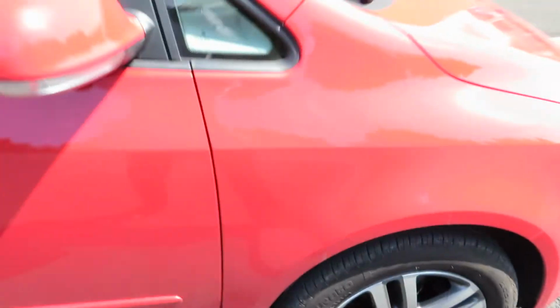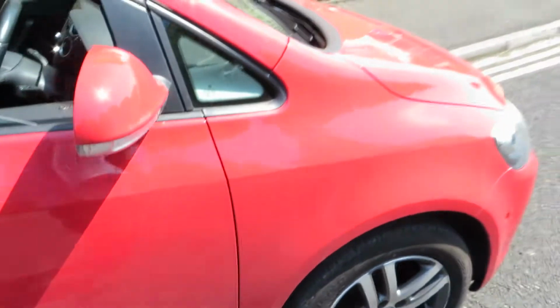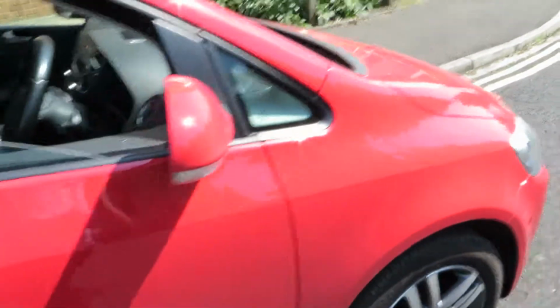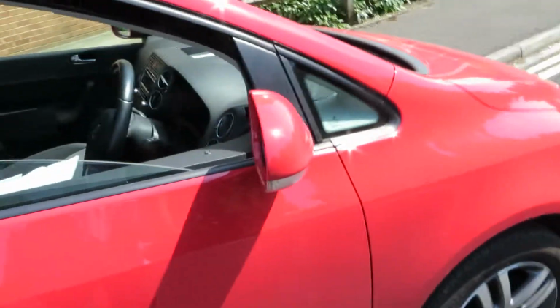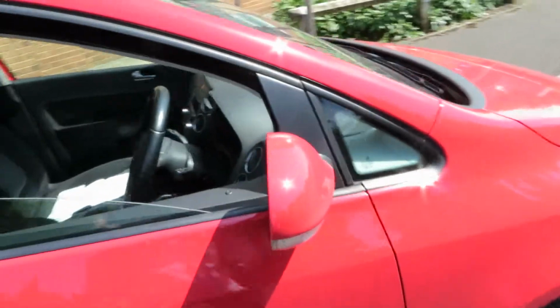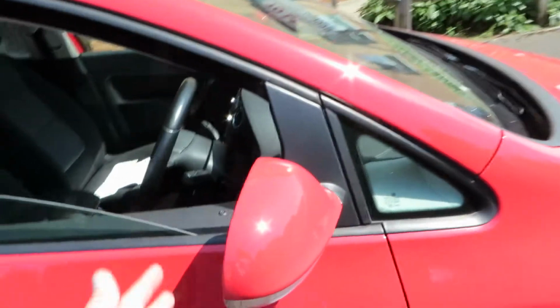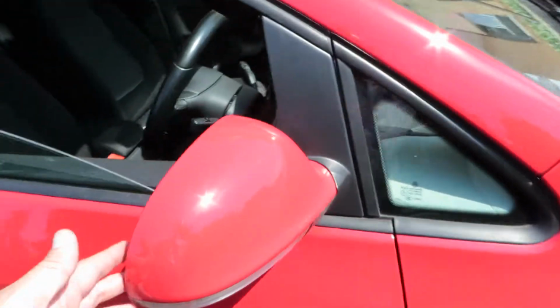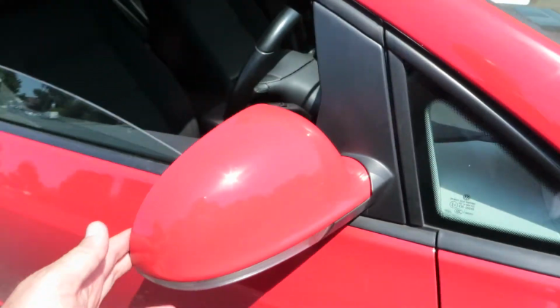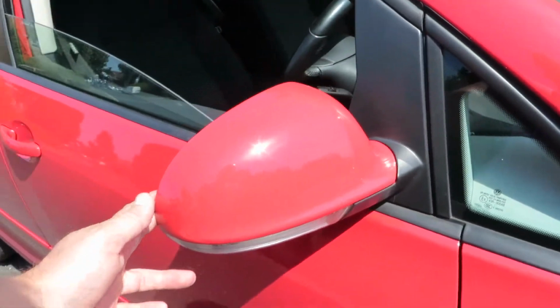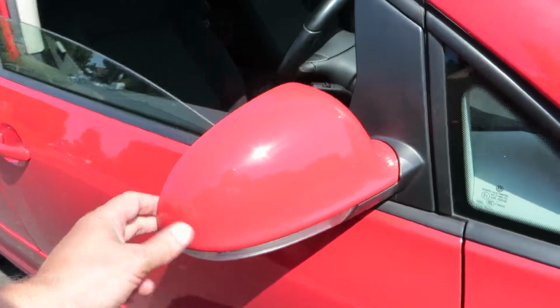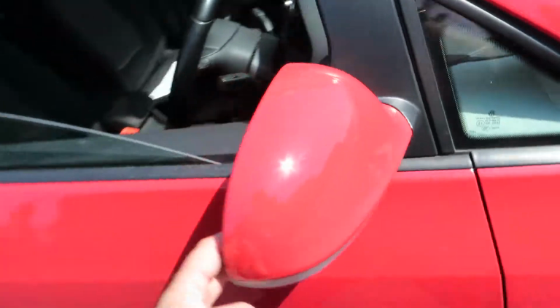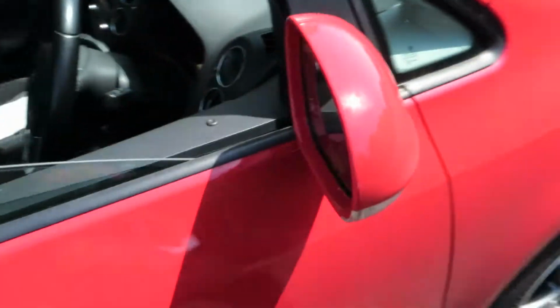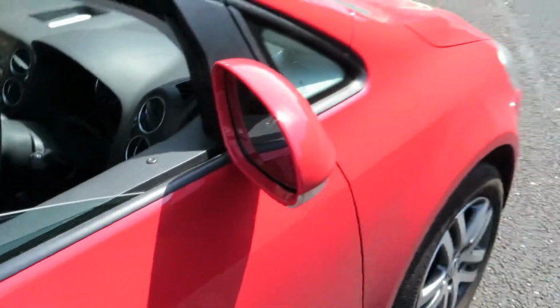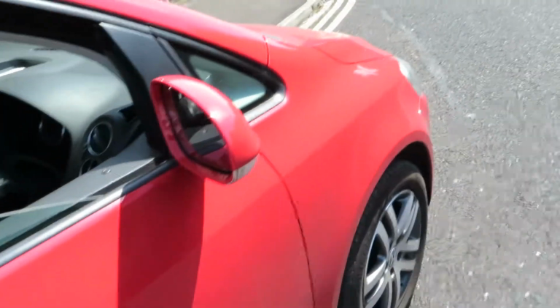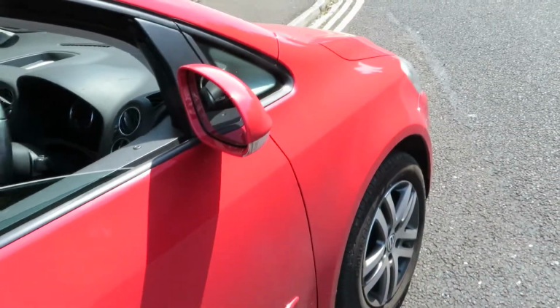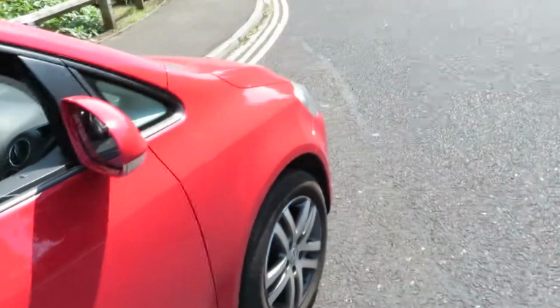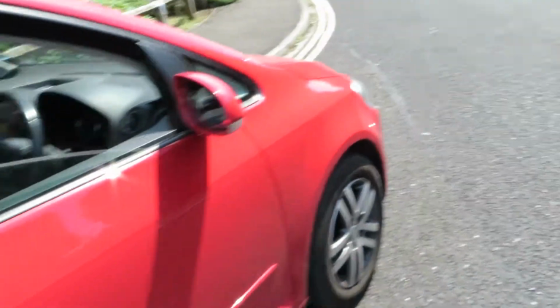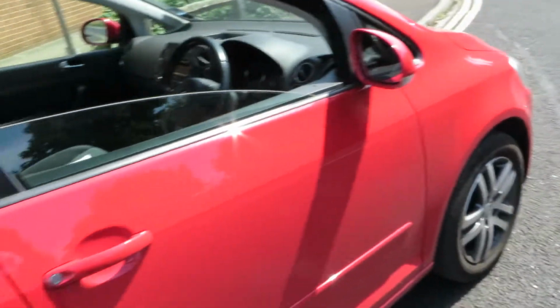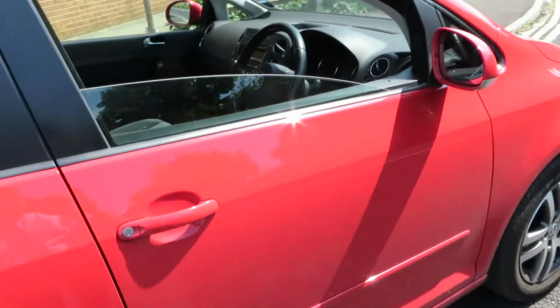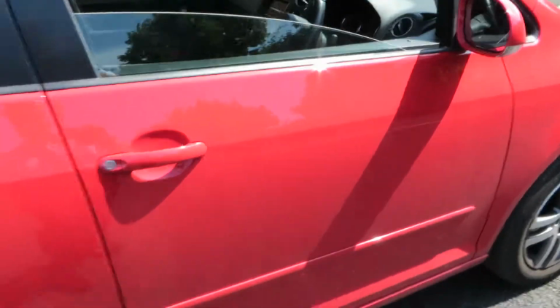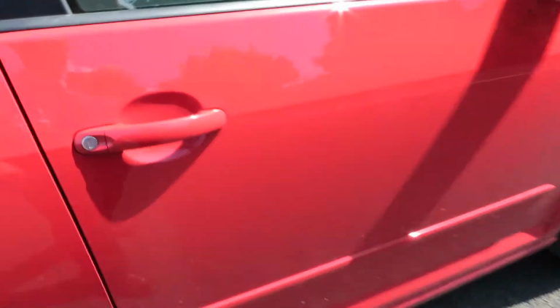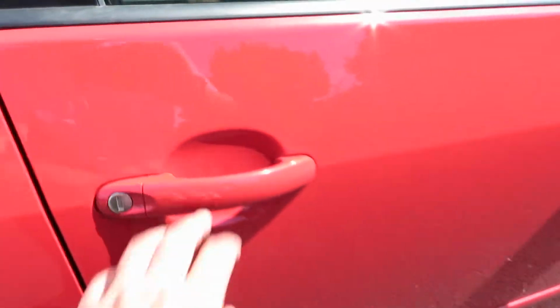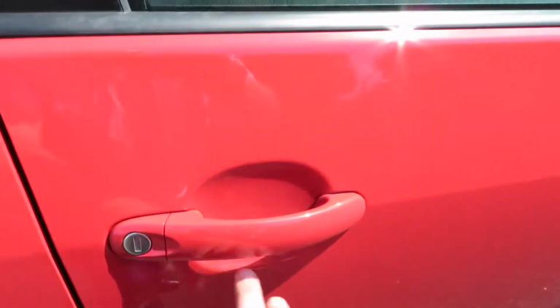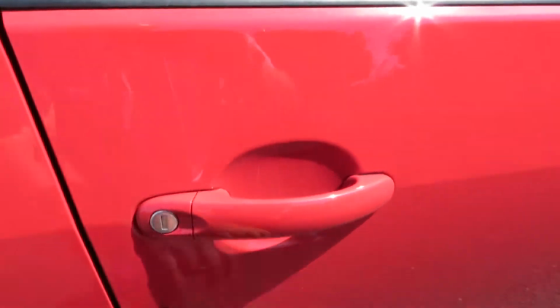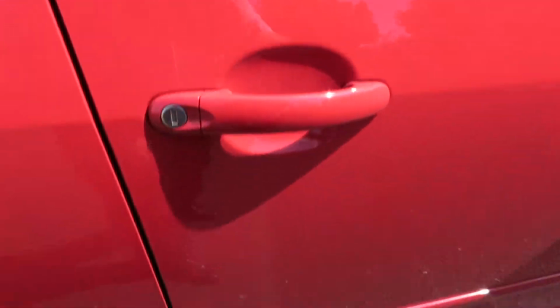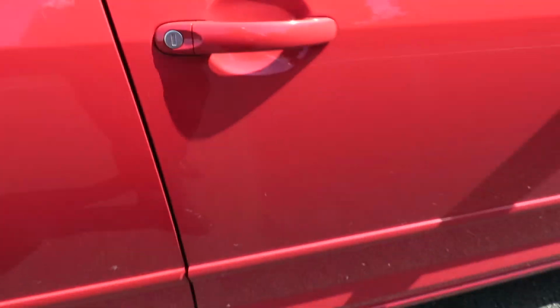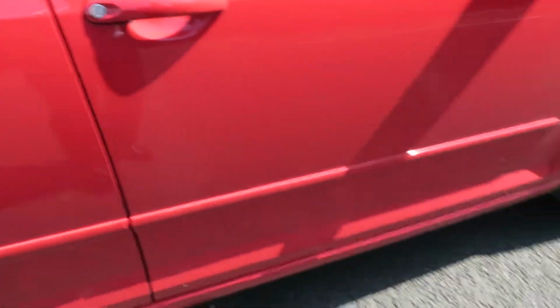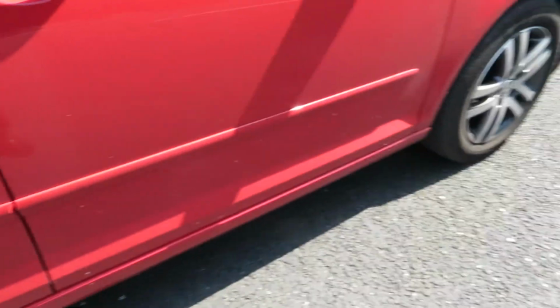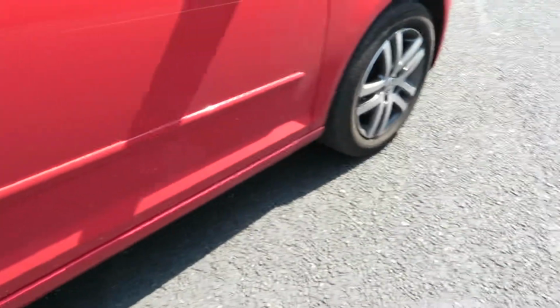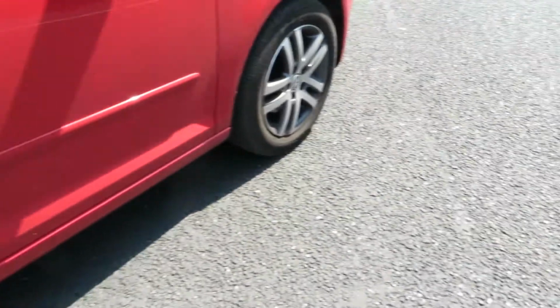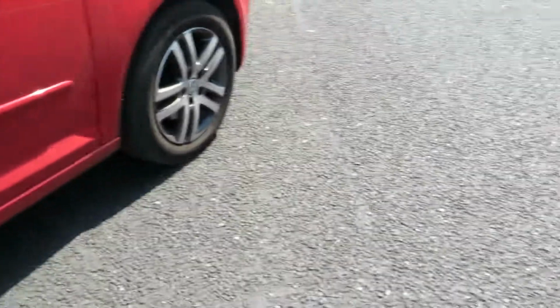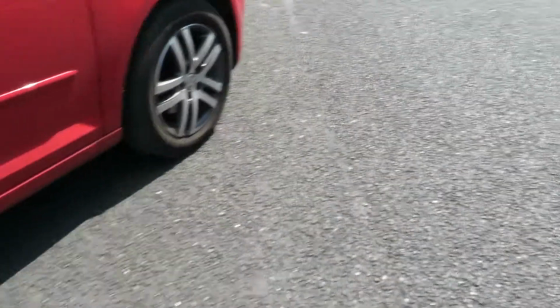The door is ok. Let's look at the wing mirror first — wing mirror is fine, glass is ok and that door is alright. There's some machine polishing behind the handle, but the rest of the door is in good order.